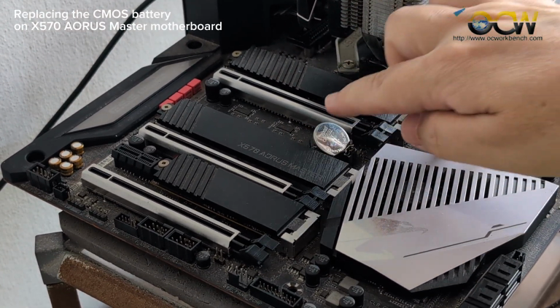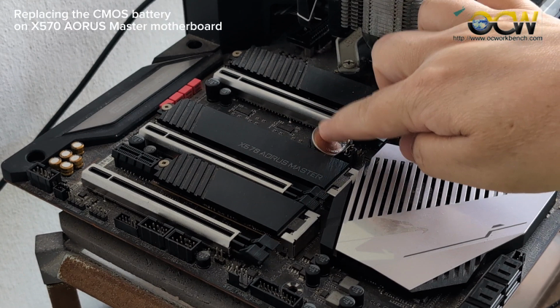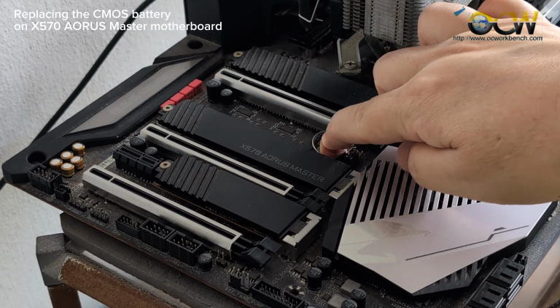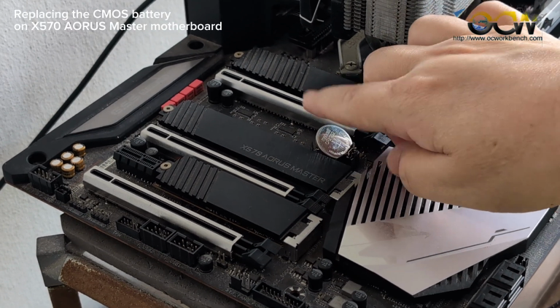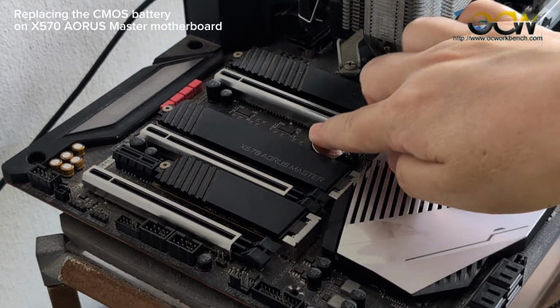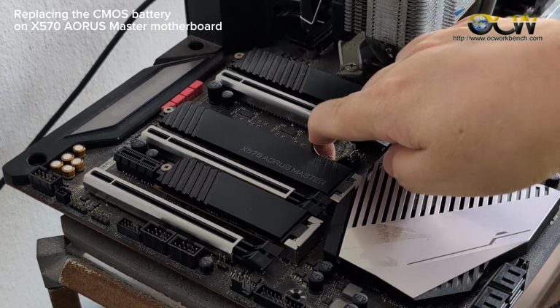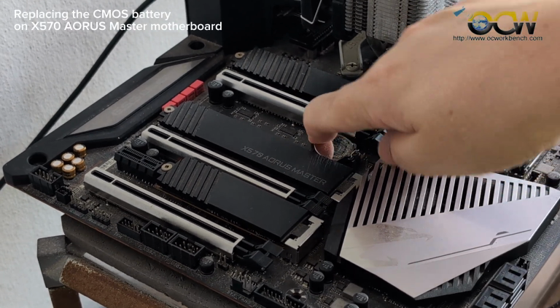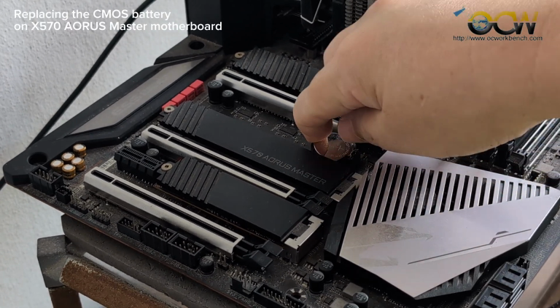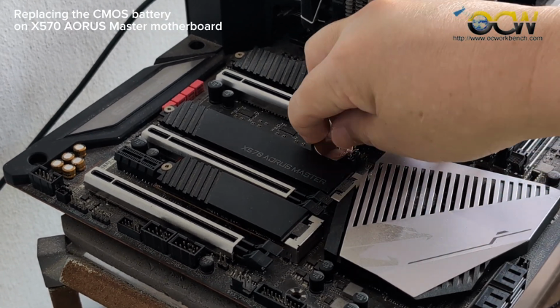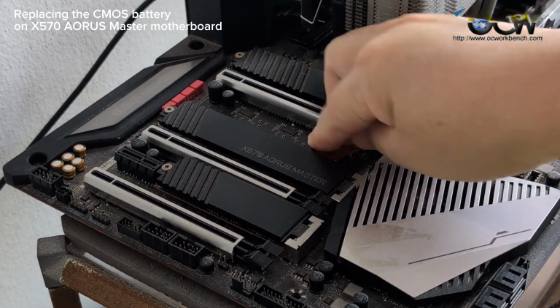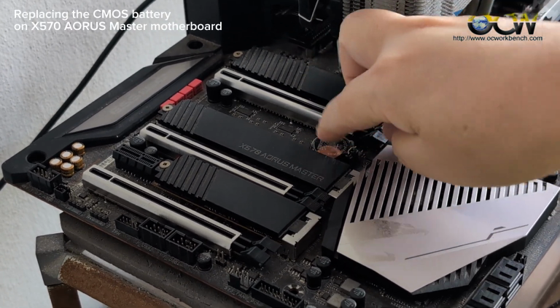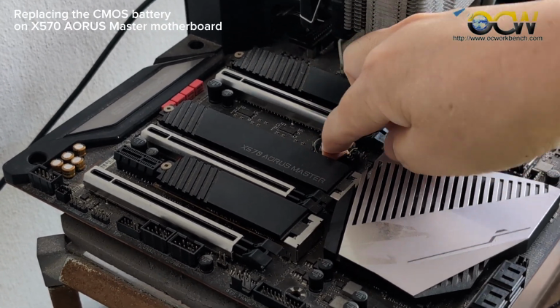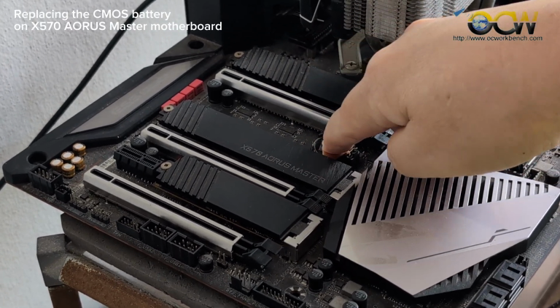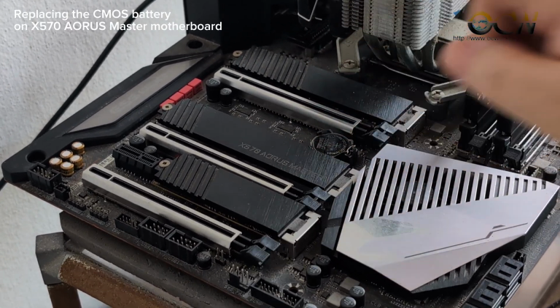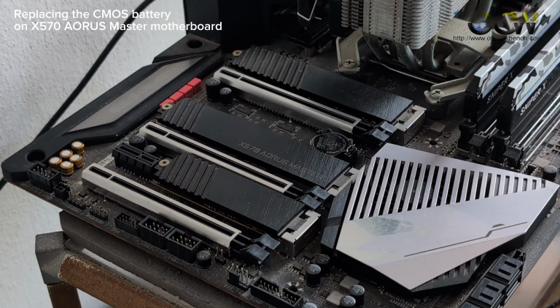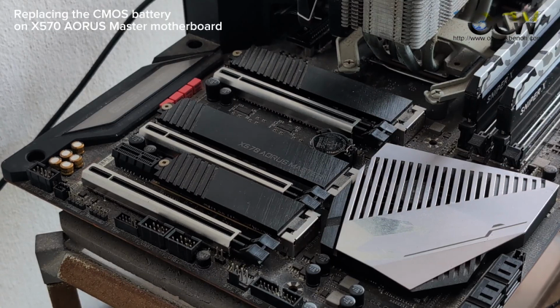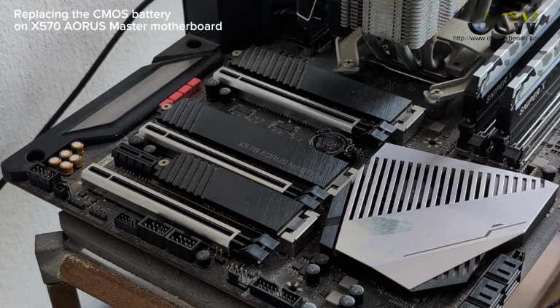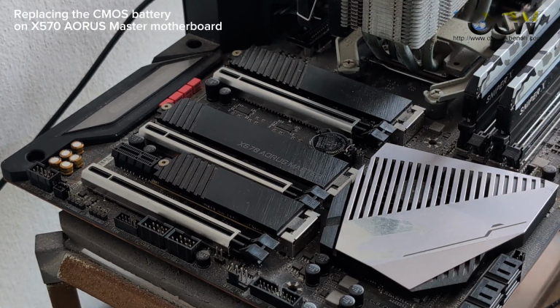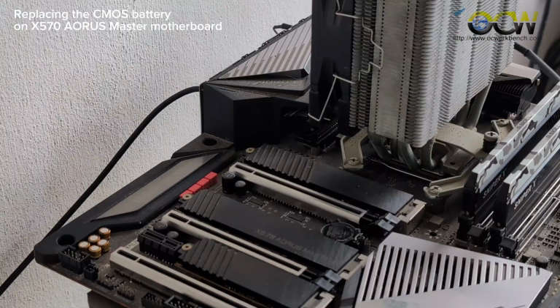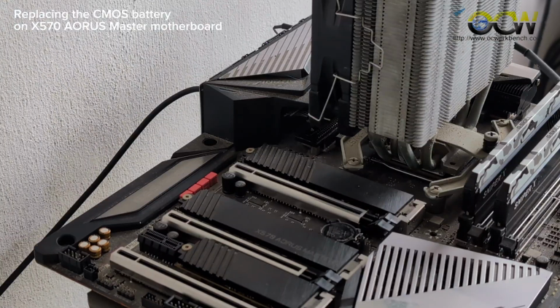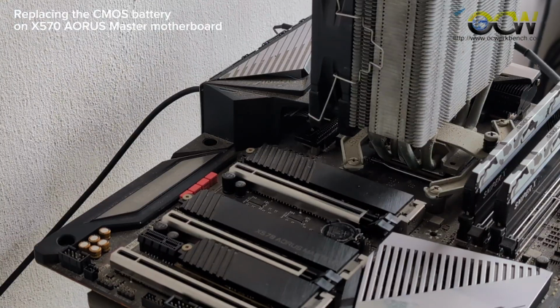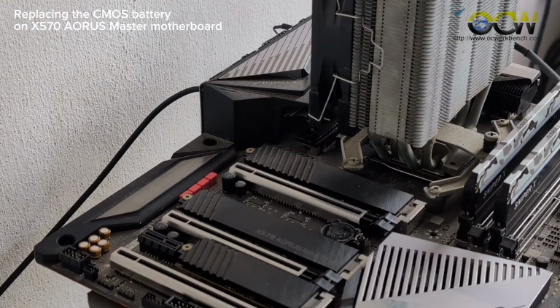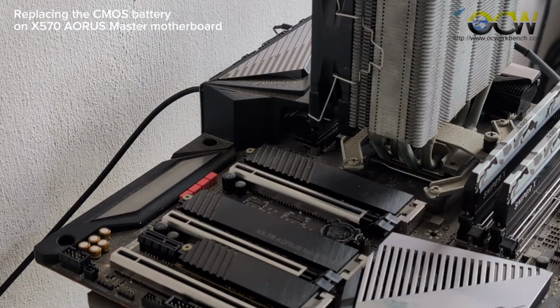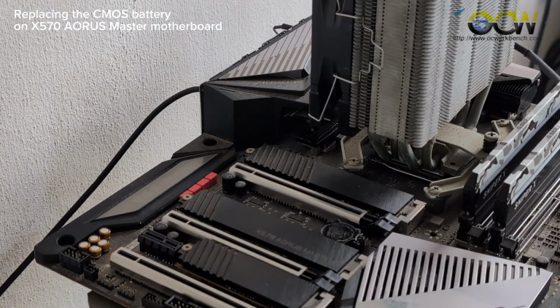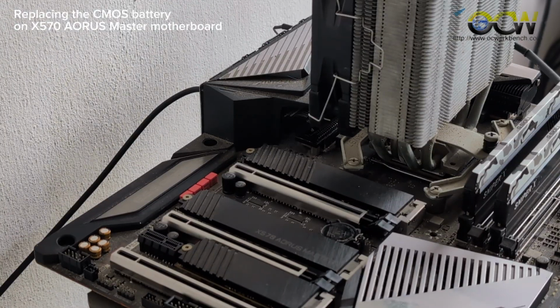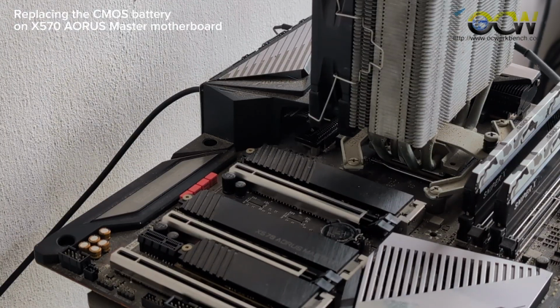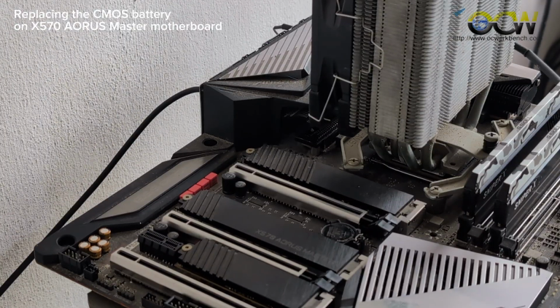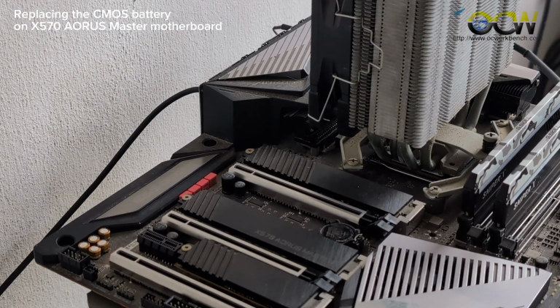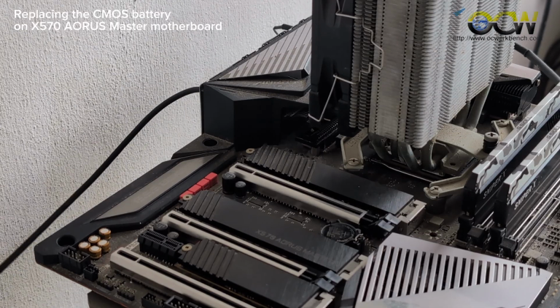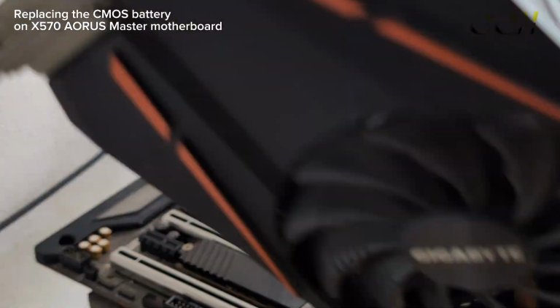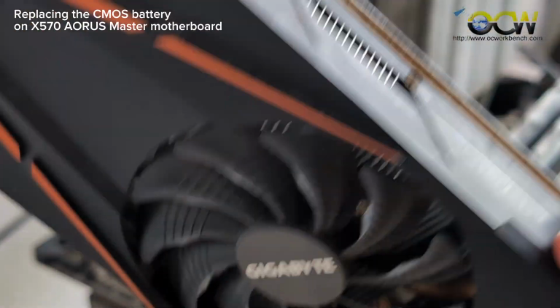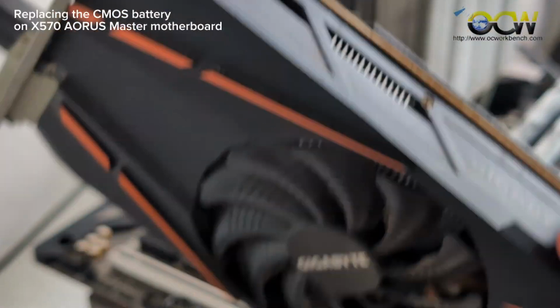Push it down, and that's it. Once you have seated the CMOS battery, you need to replace the graphics card back in.